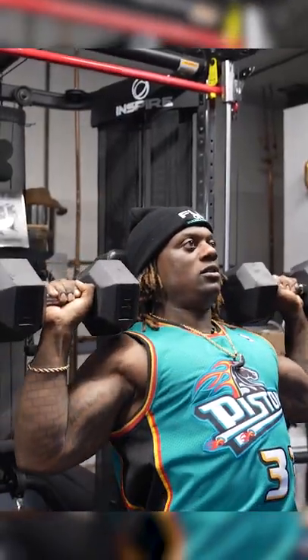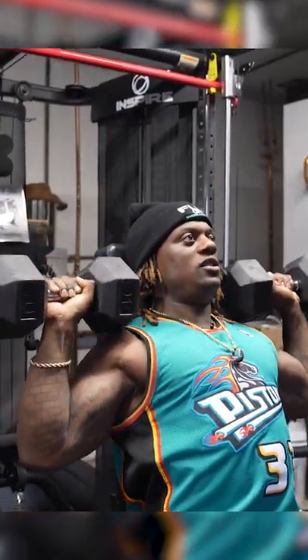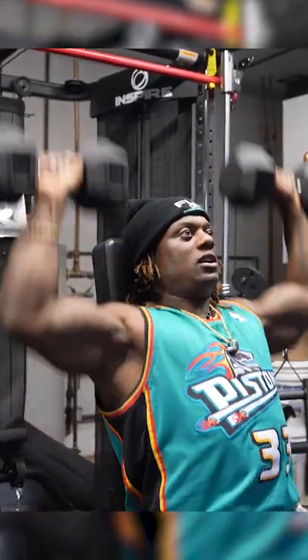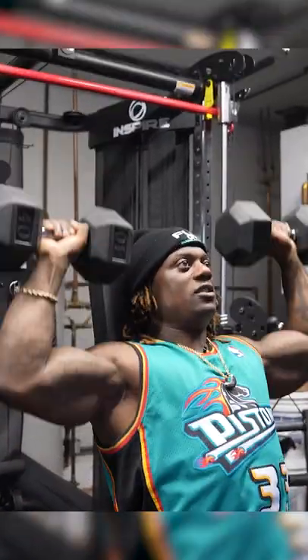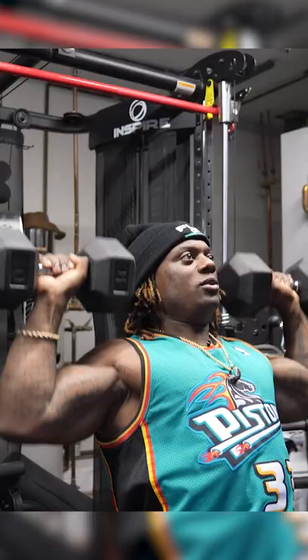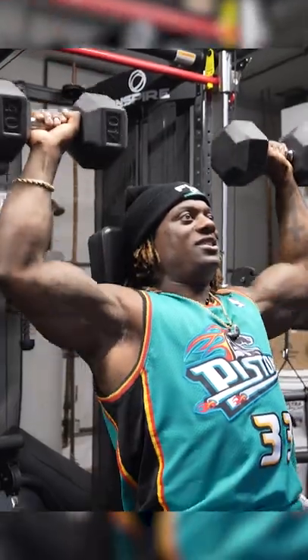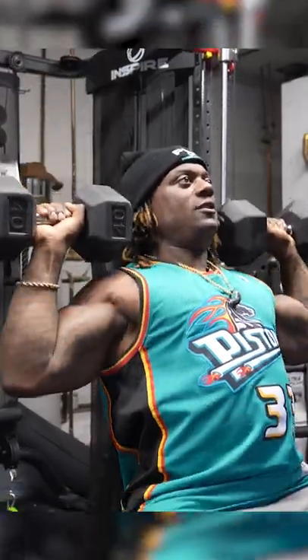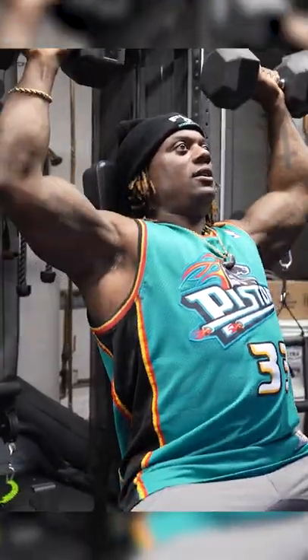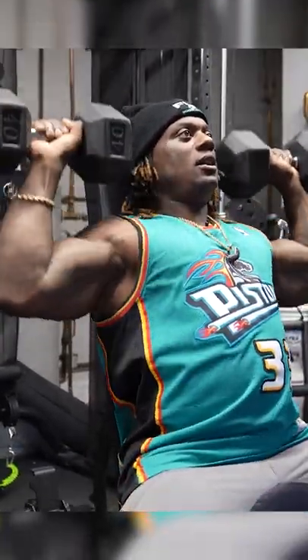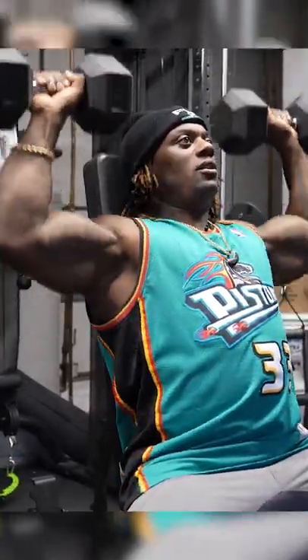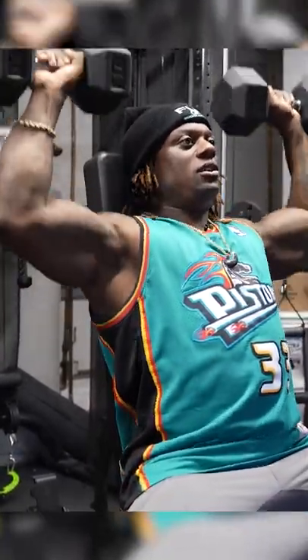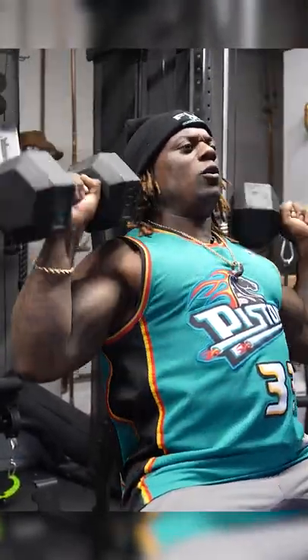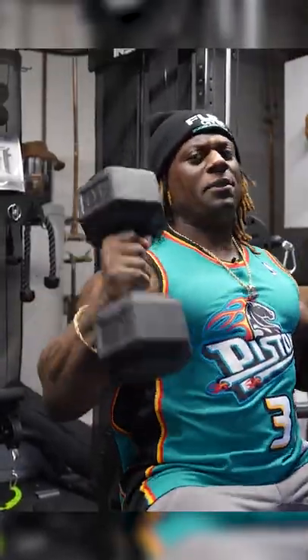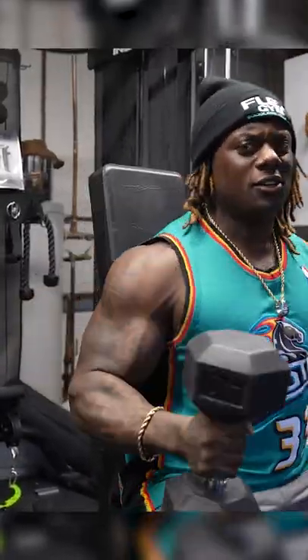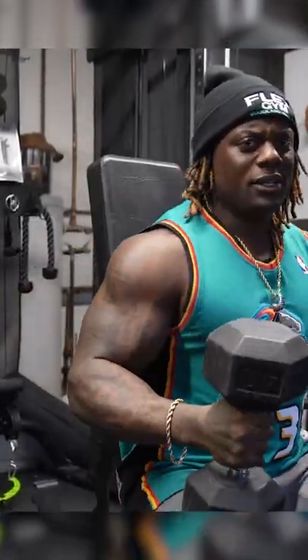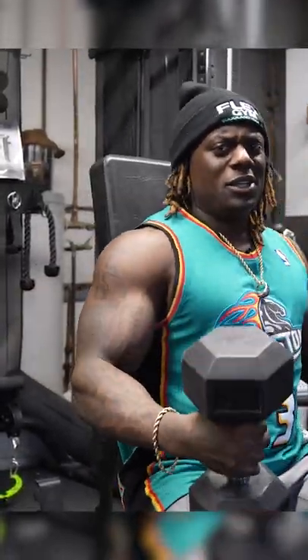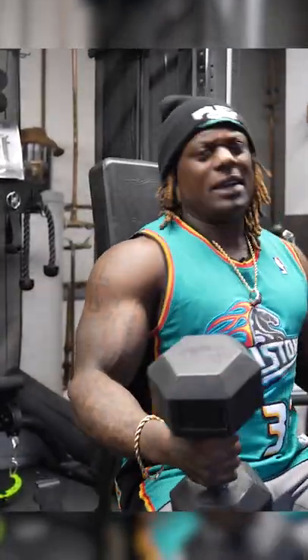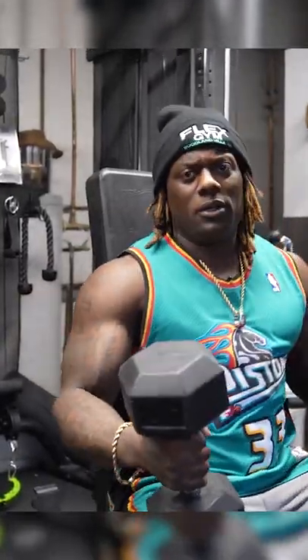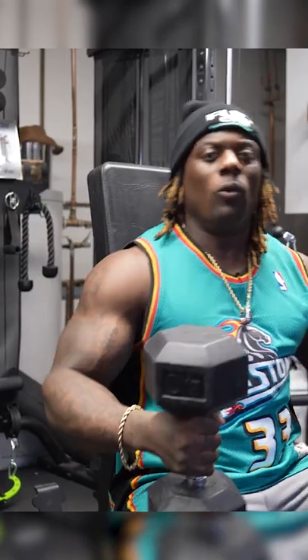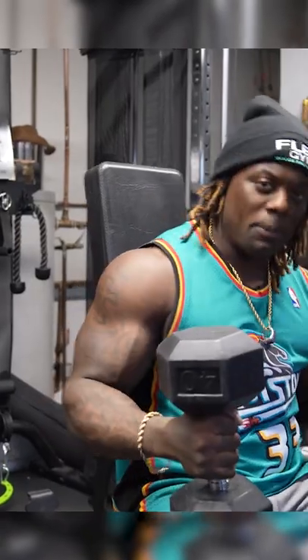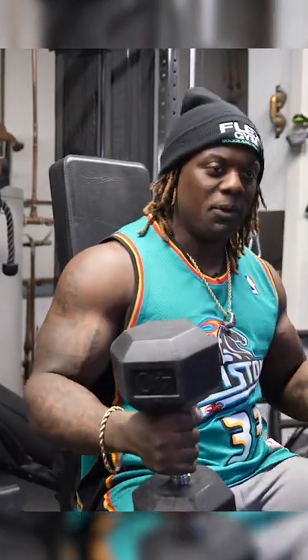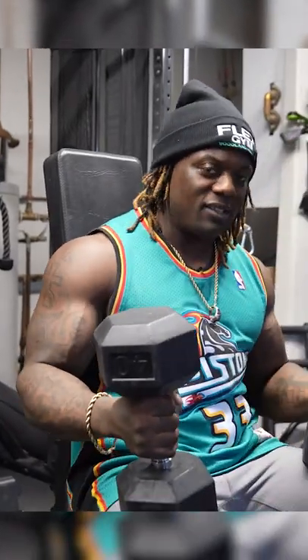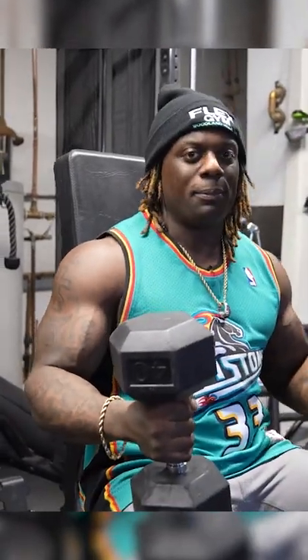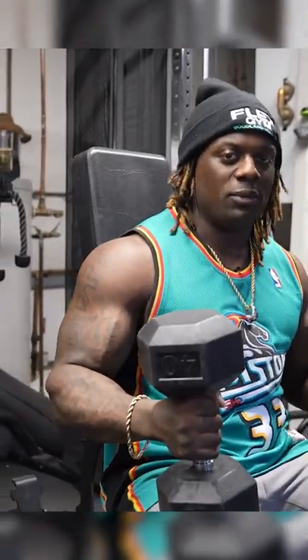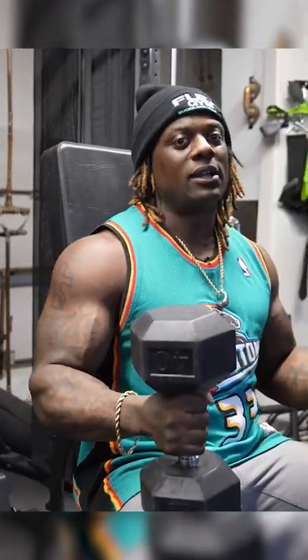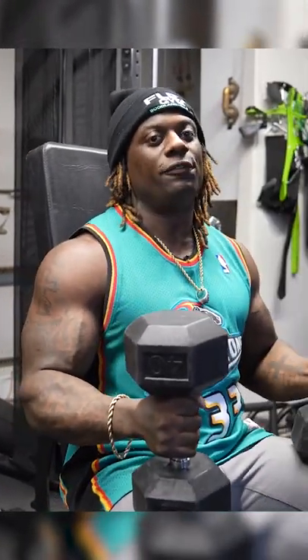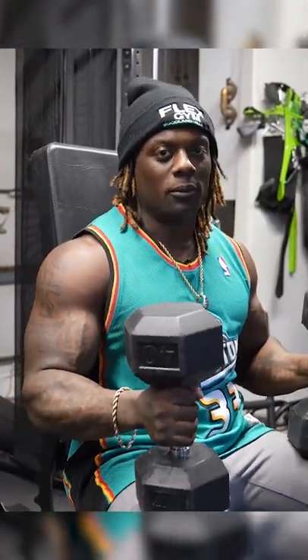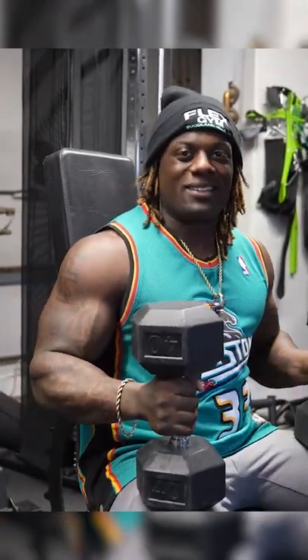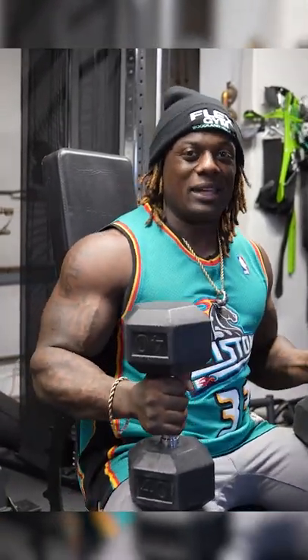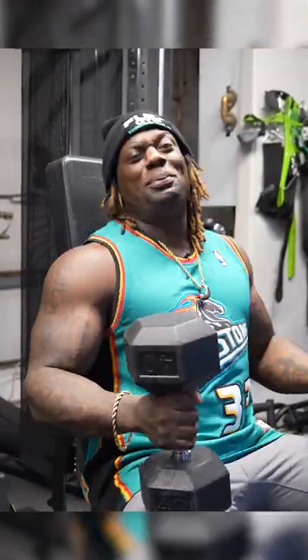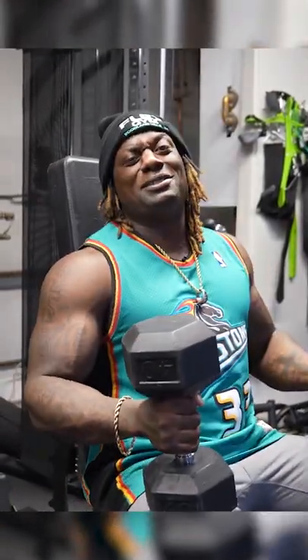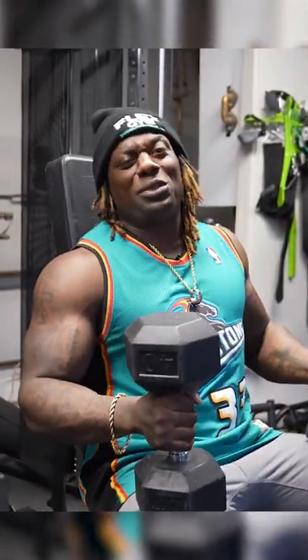So don't just get here and start doing this and then all of a sudden think you're warmed up and then do your tempo. Warm up your tempo, practice tempo, practice your breathing, practice your form, practice everything.